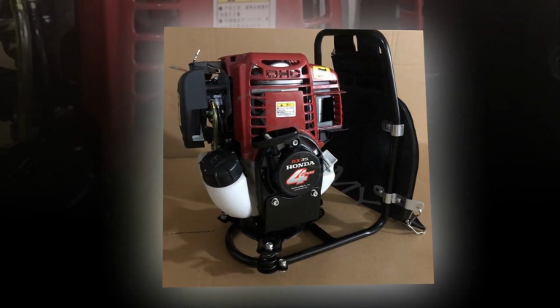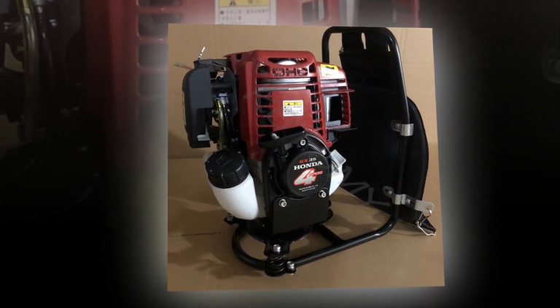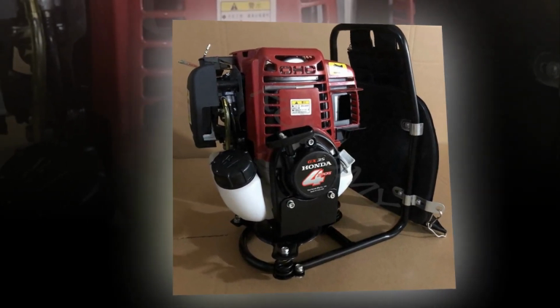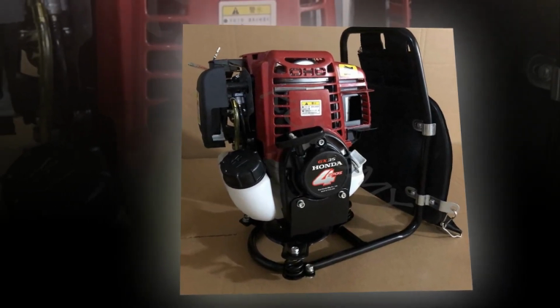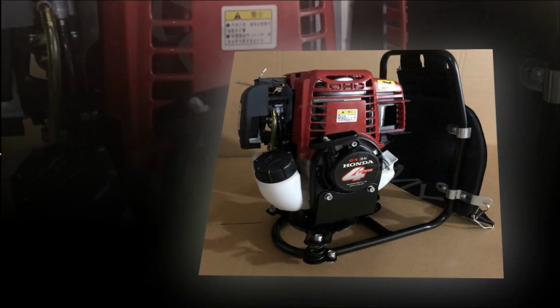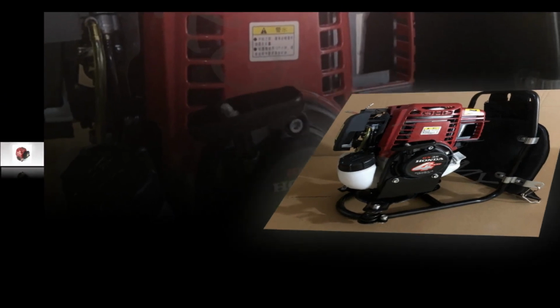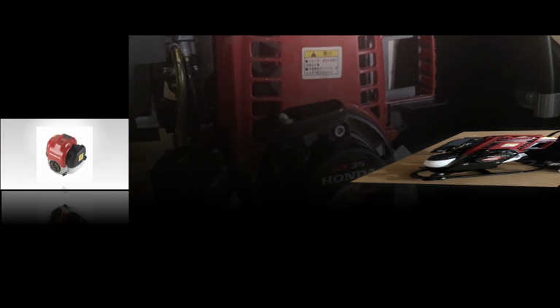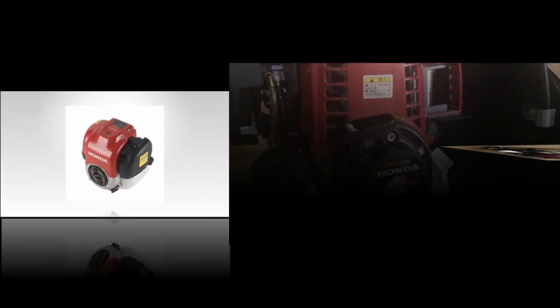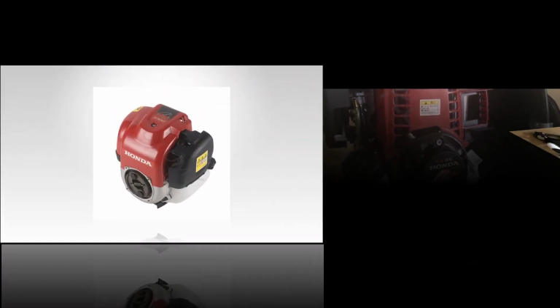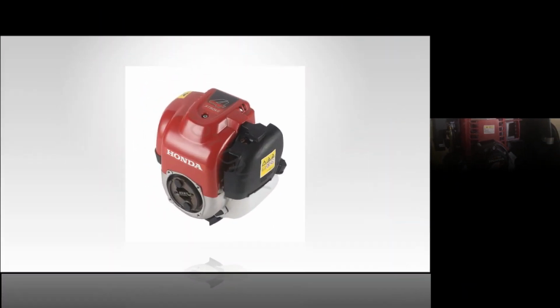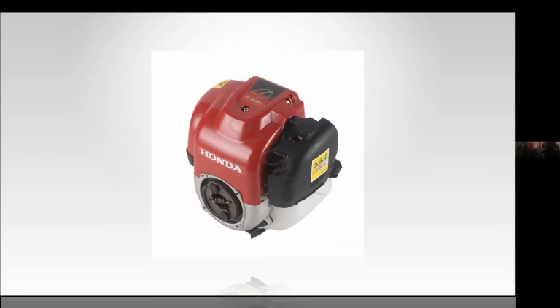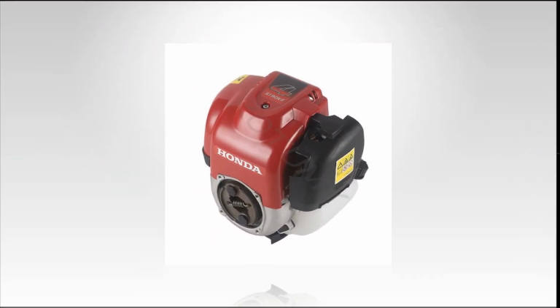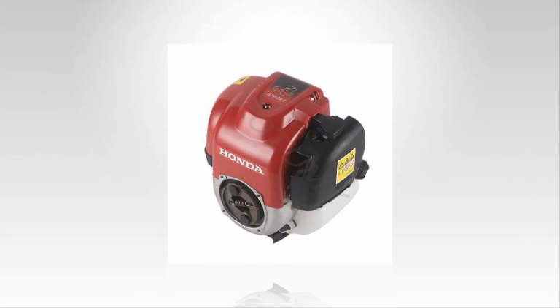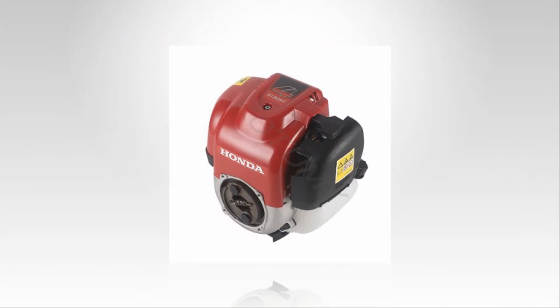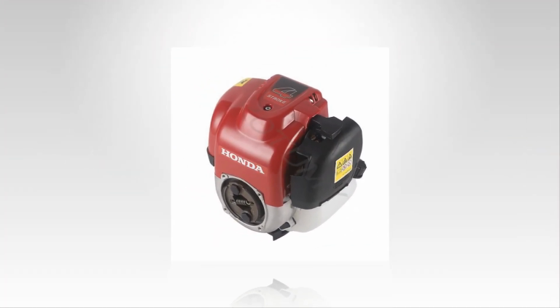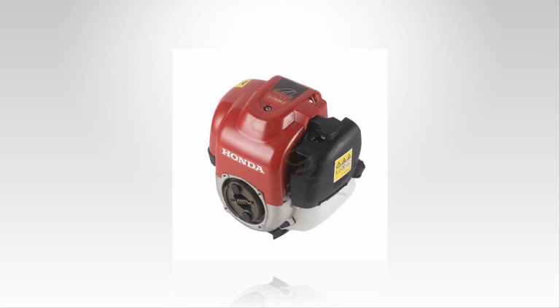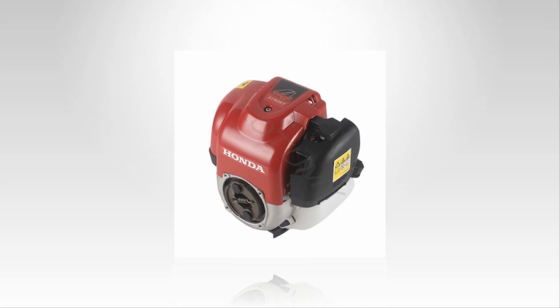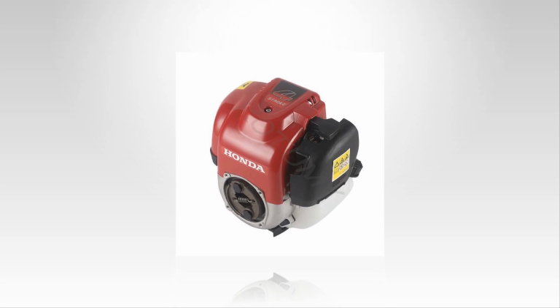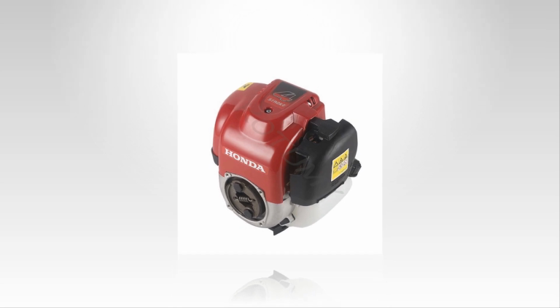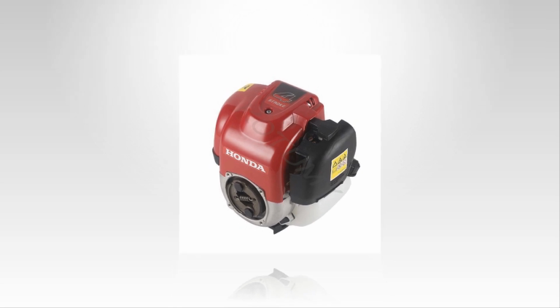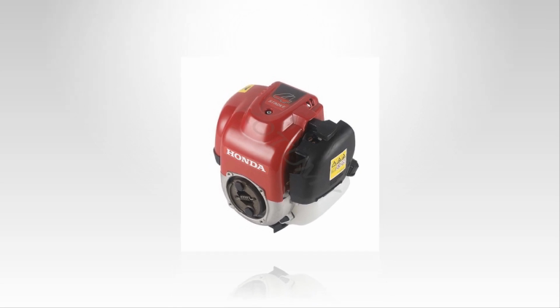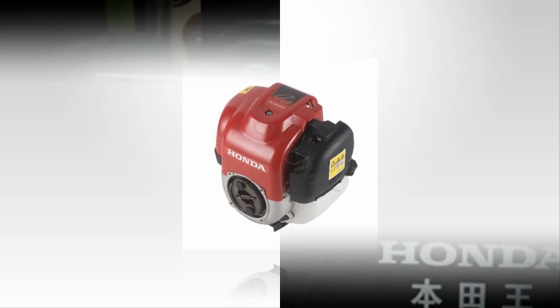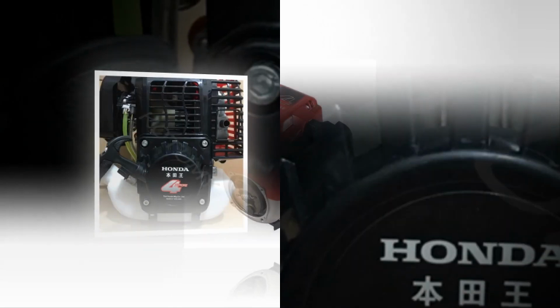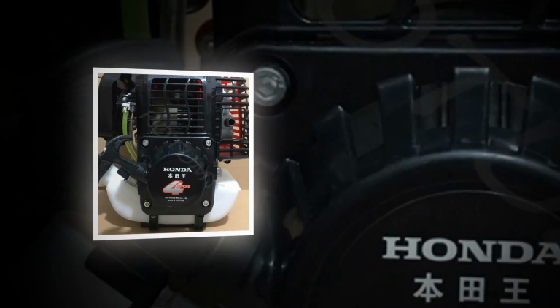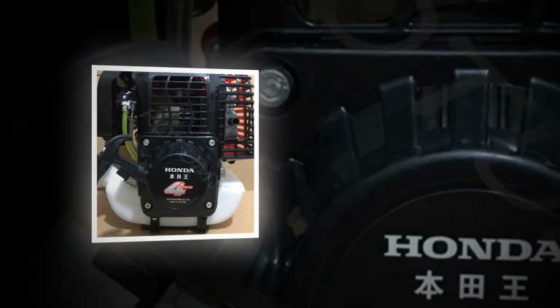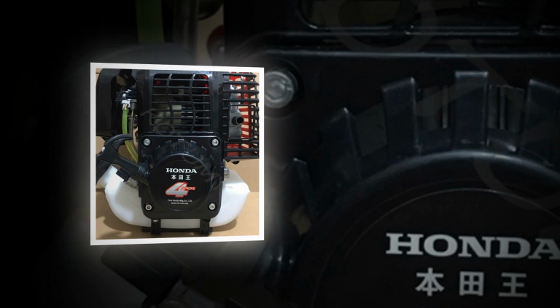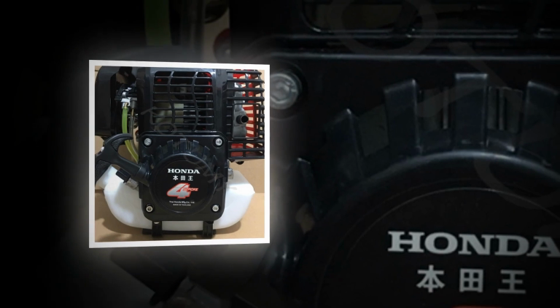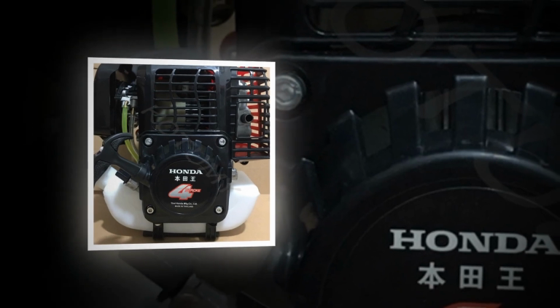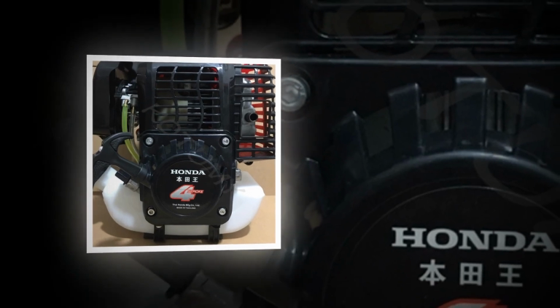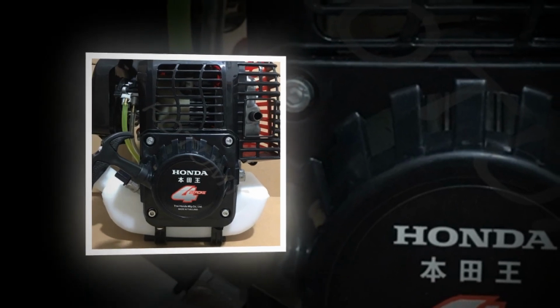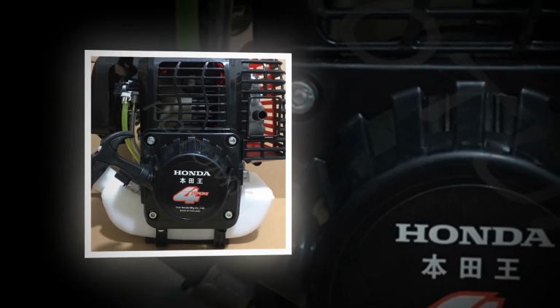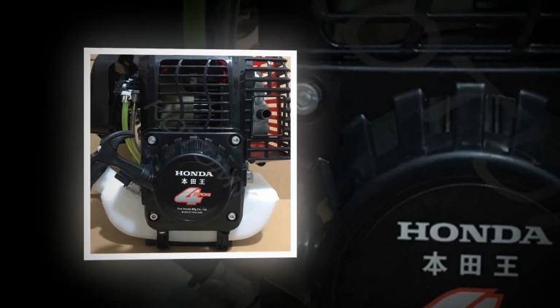Unlike traditional 2-stroke engines, the 4-stroke engine GX35 offers greater fuel efficiency, reduced emissions, and minimal noise levels. Its durability and reliability make it a favorite among professionals who rely on their equipment day in and day out.